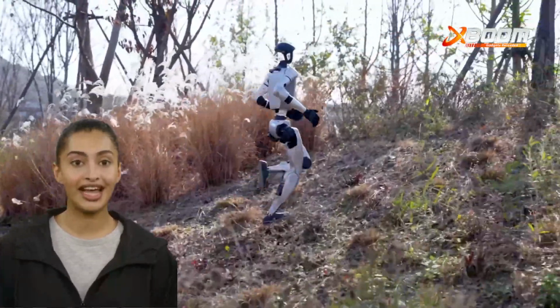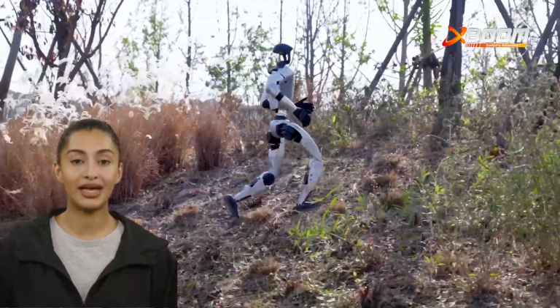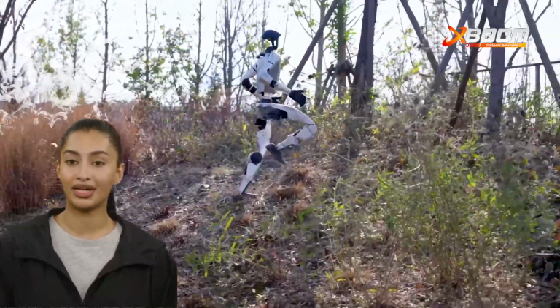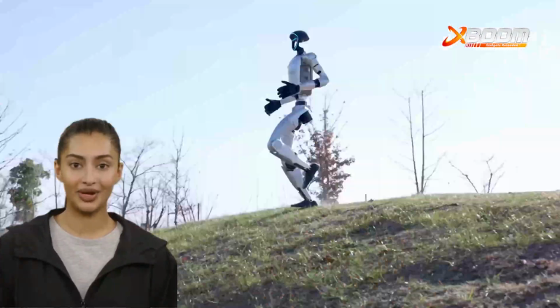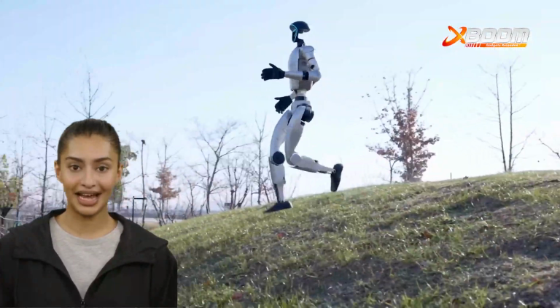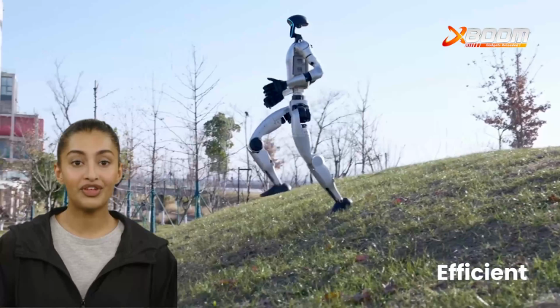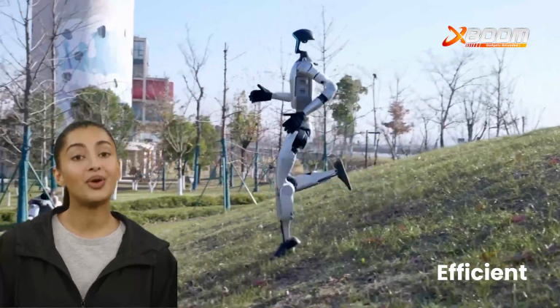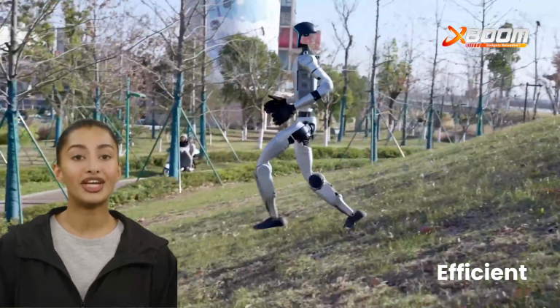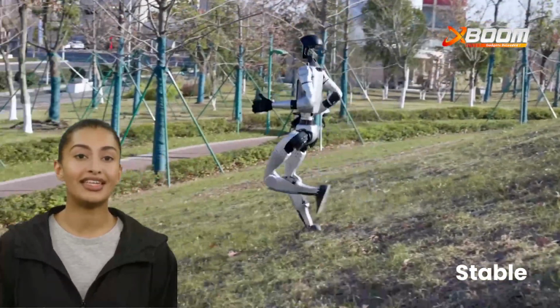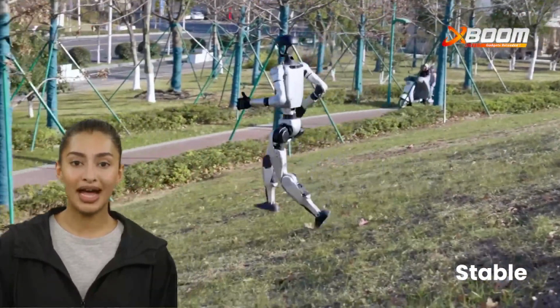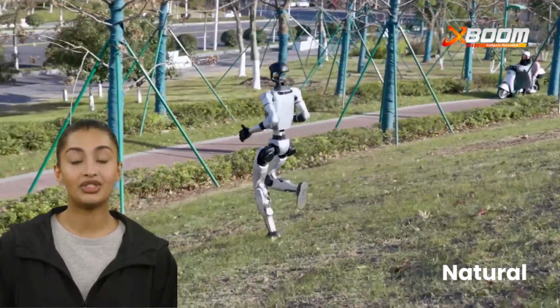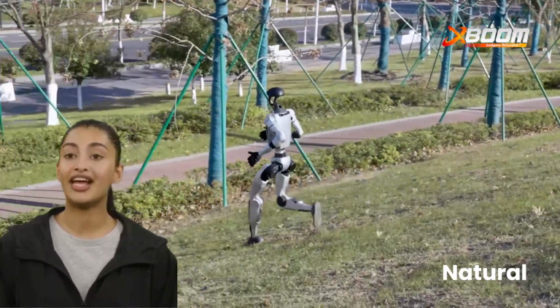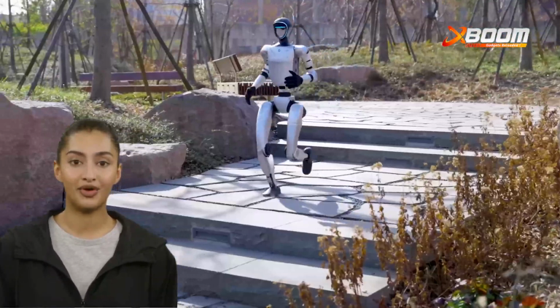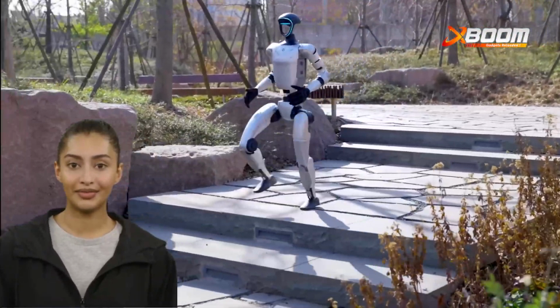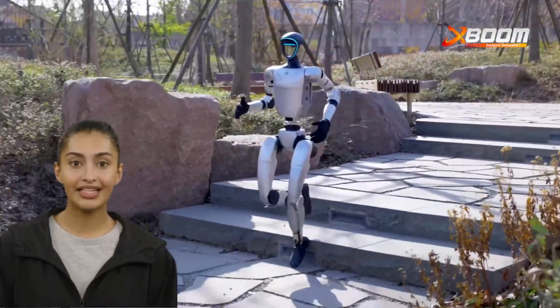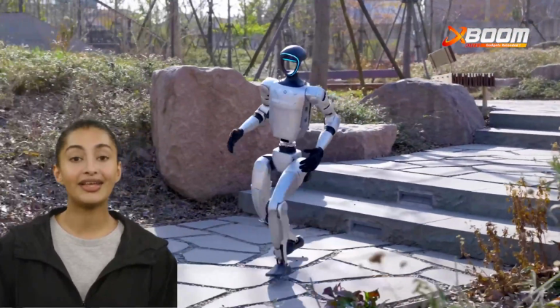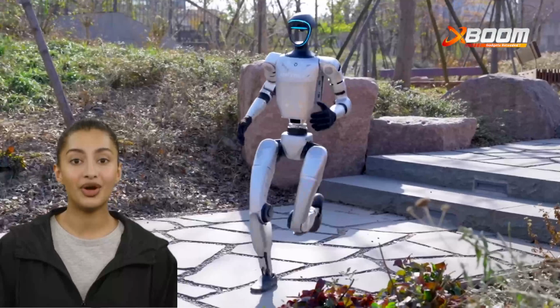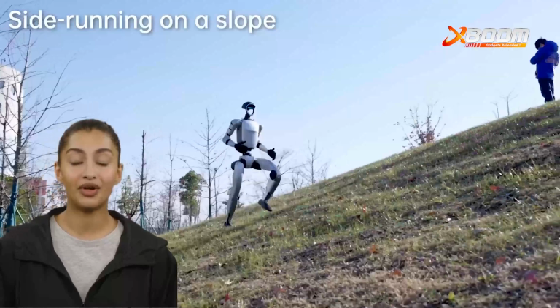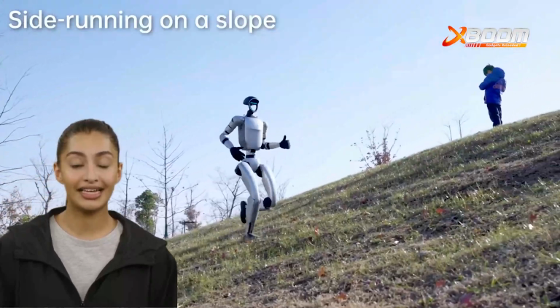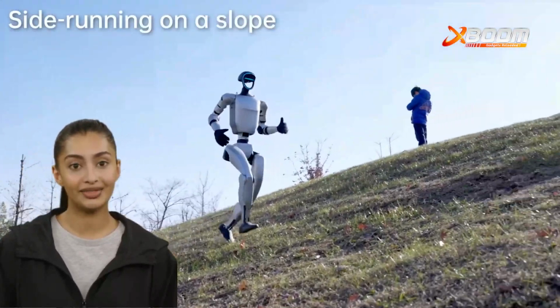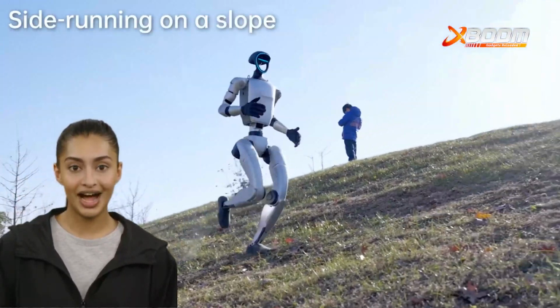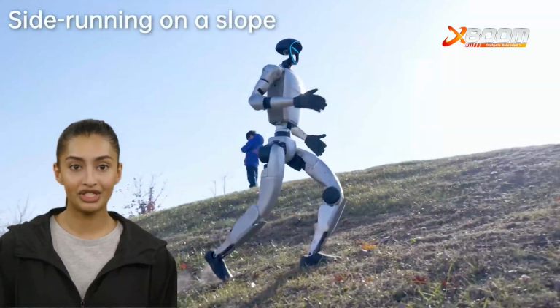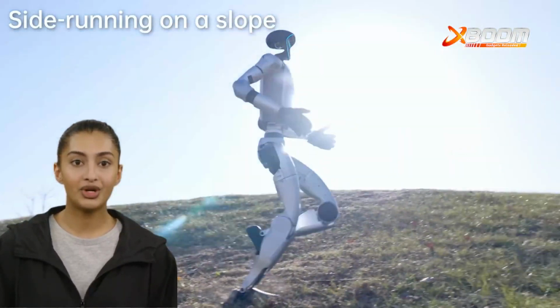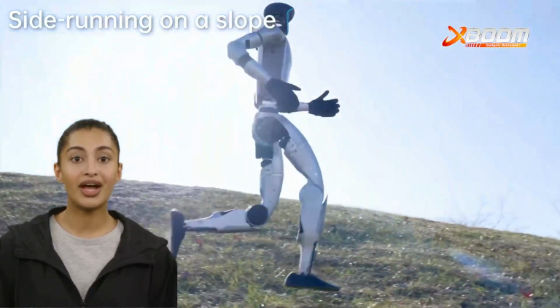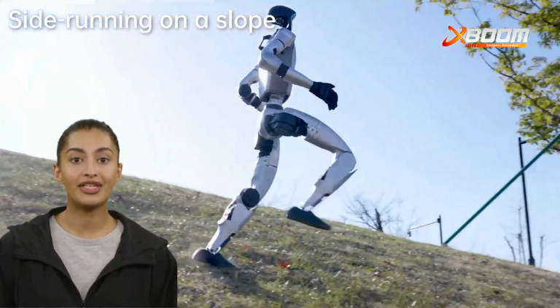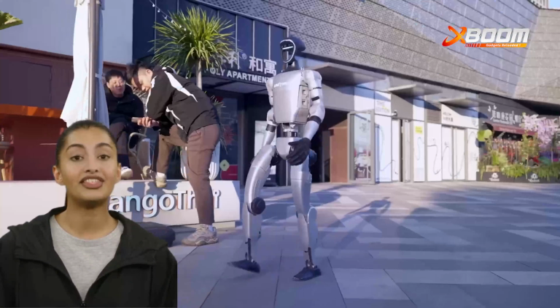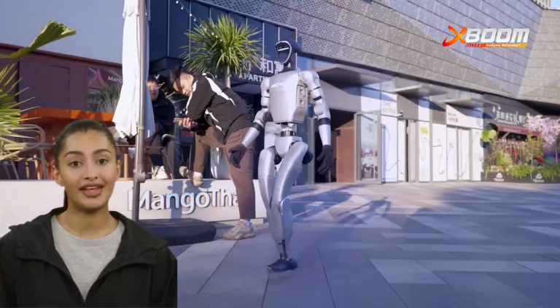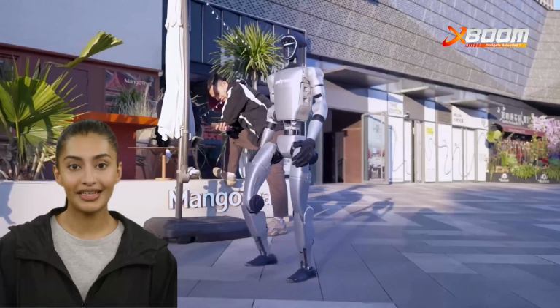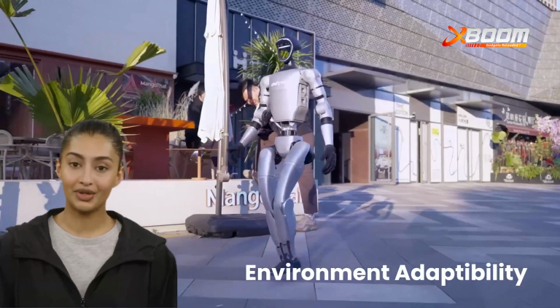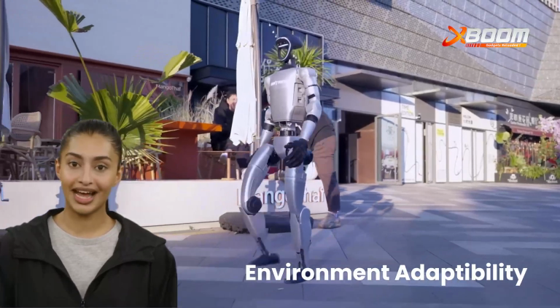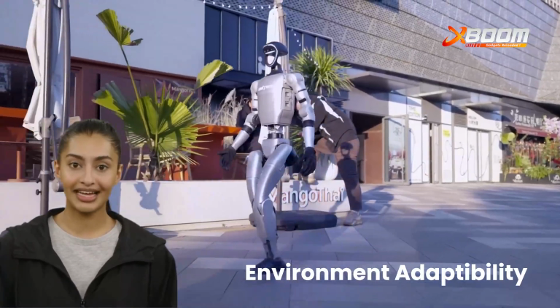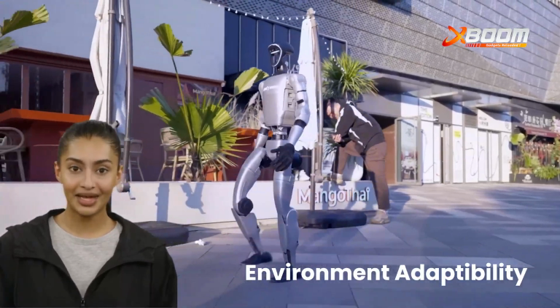Now with the latest walking upgrade, its movement is more efficient, stable, and natural than ever before. Enhanced stability control and real-time gait adjustments allow the G1 to walk across various surfaces with ease. It's built to adapt in any environment.